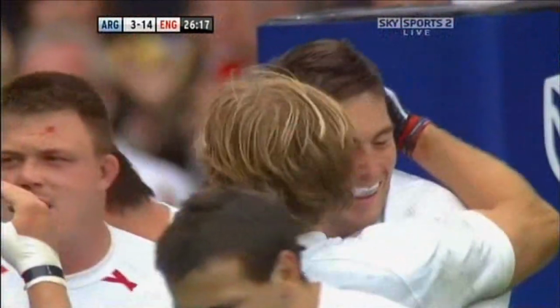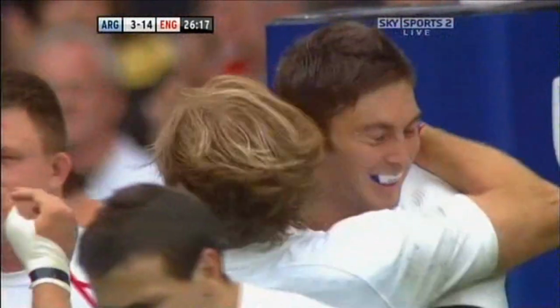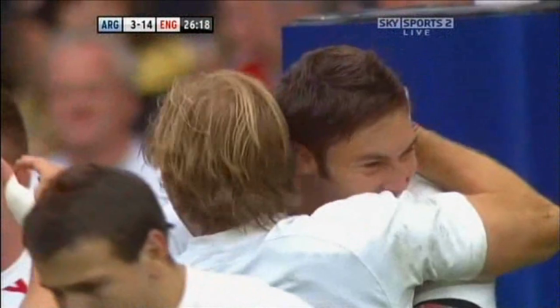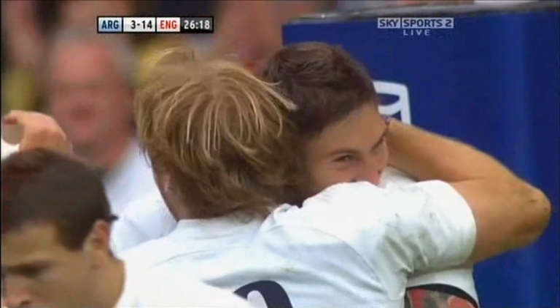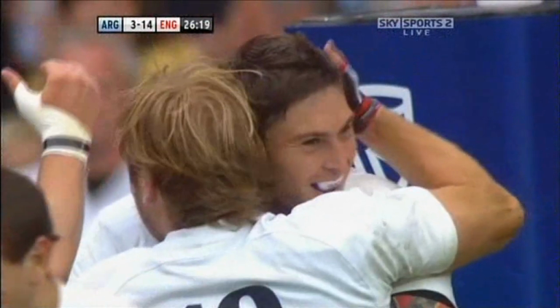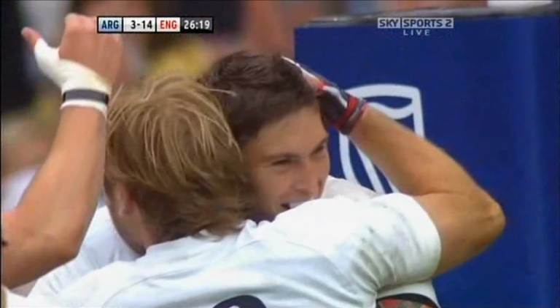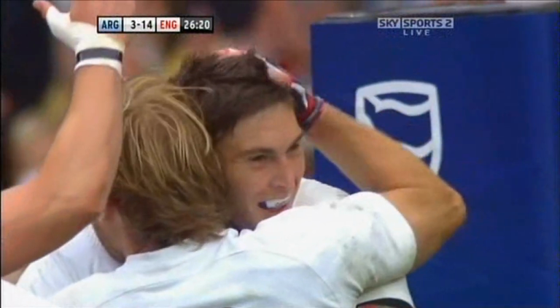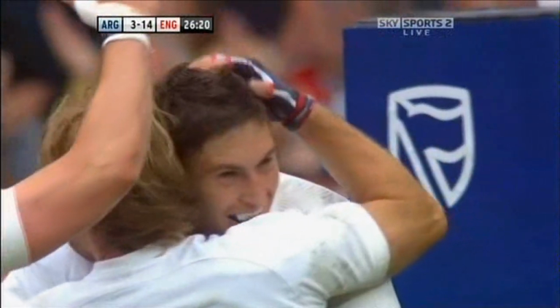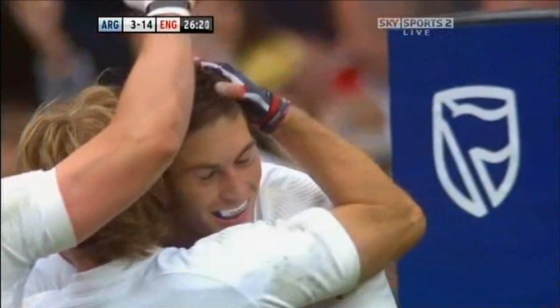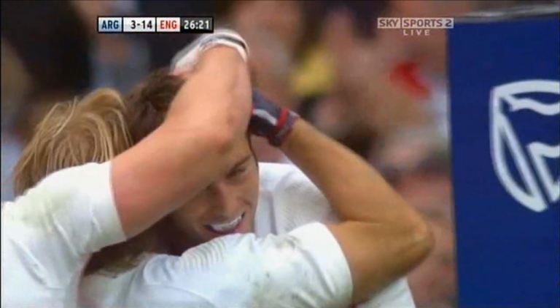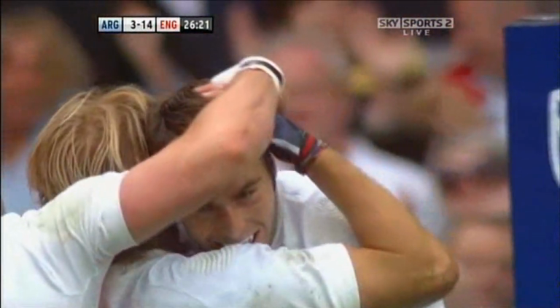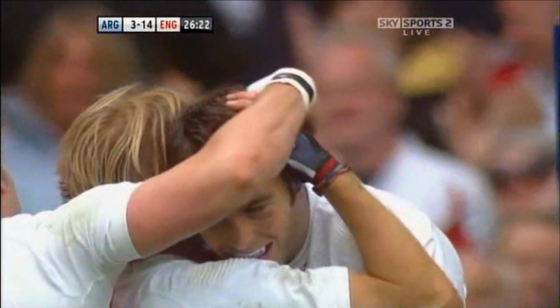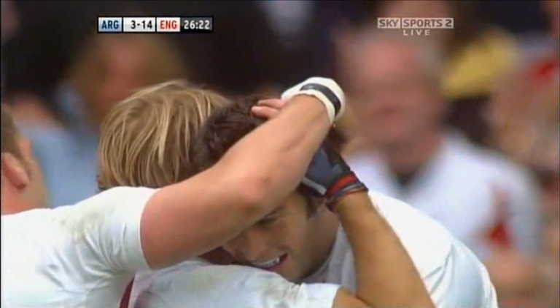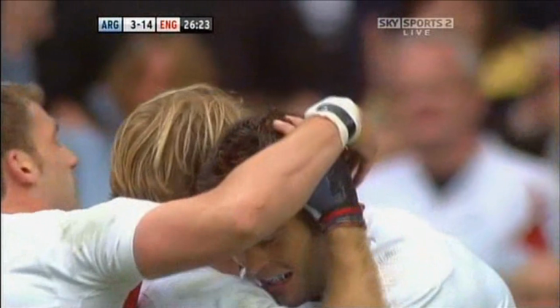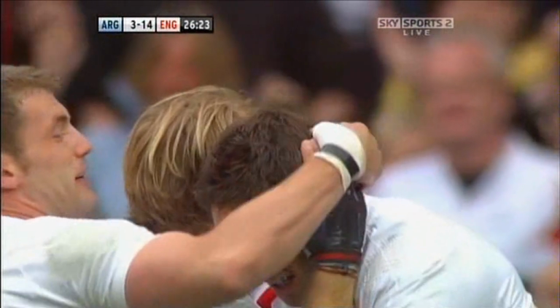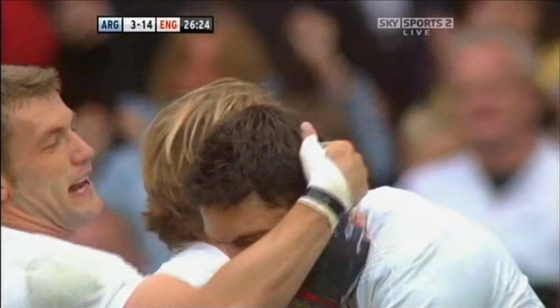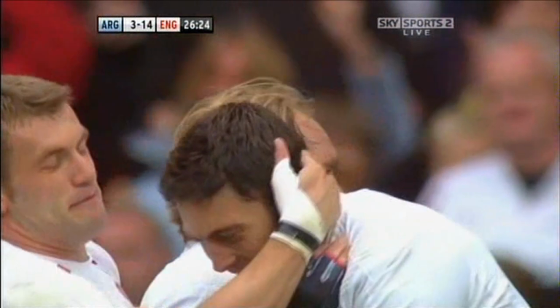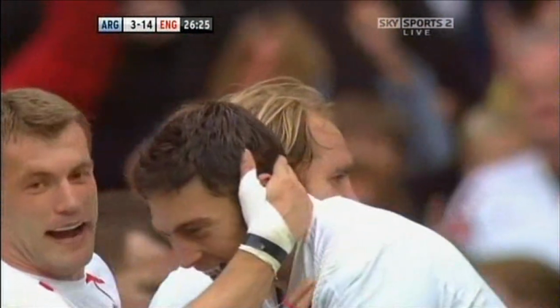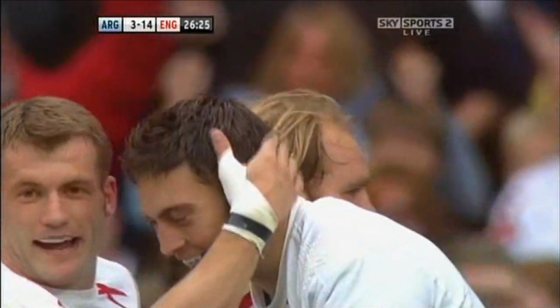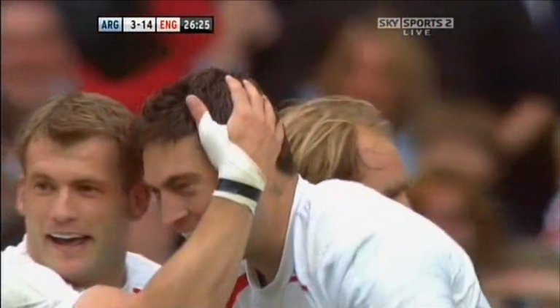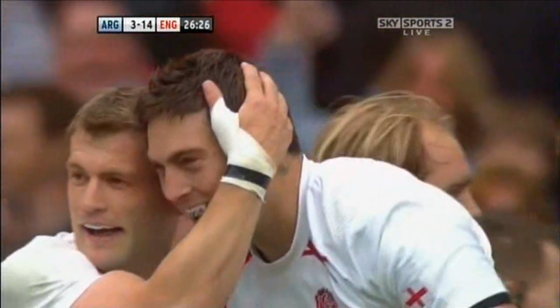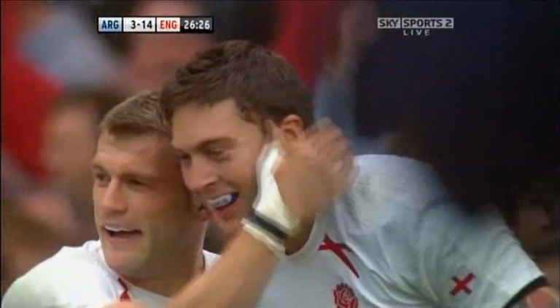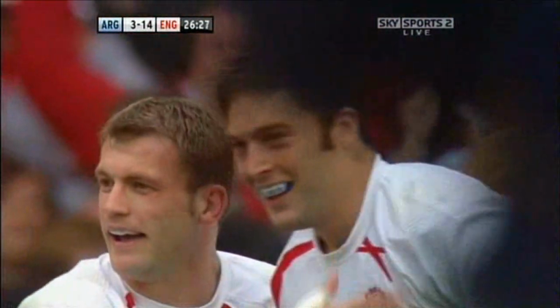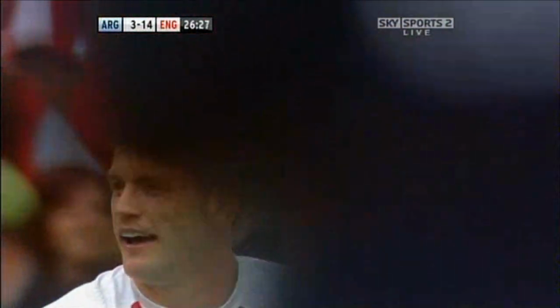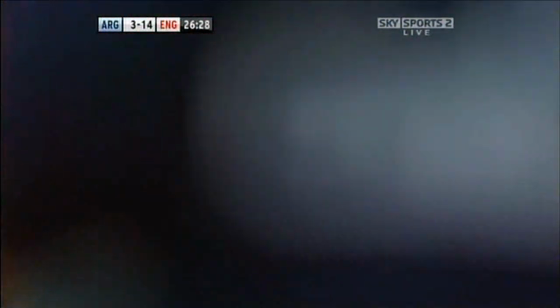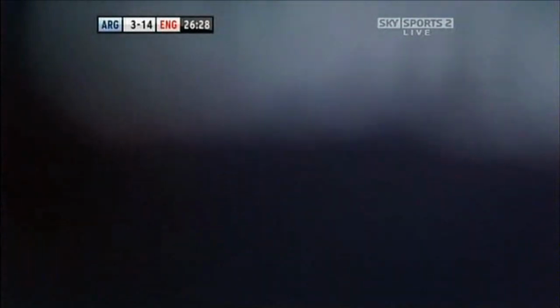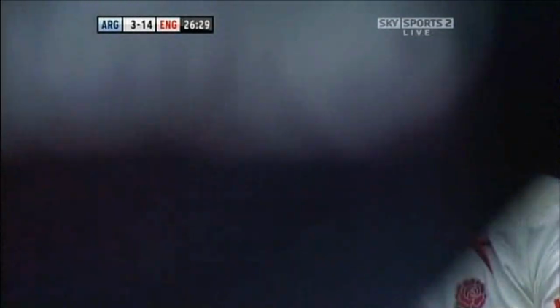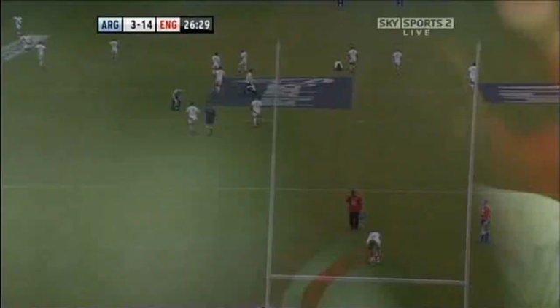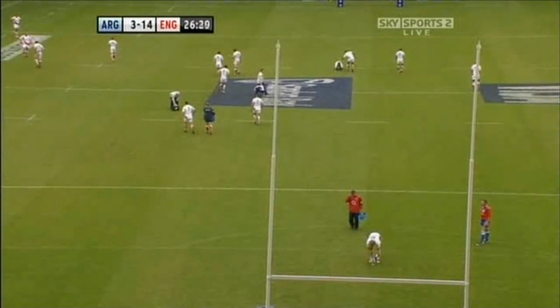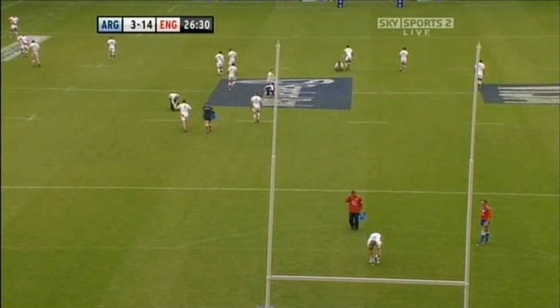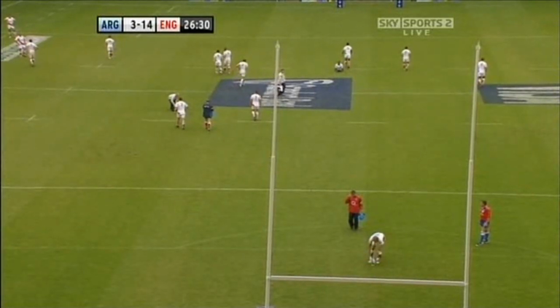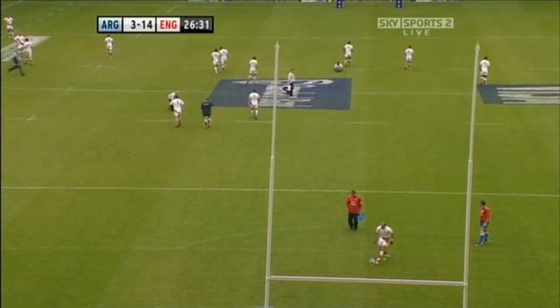Well, he's the tallest and the heaviest back ever to play for England, but didn't need his height or his weight there — just awareness. And 14 points to three now to England. I don't know, Lesley Vianicolo will be interested to hear that start — he'll be so happy.